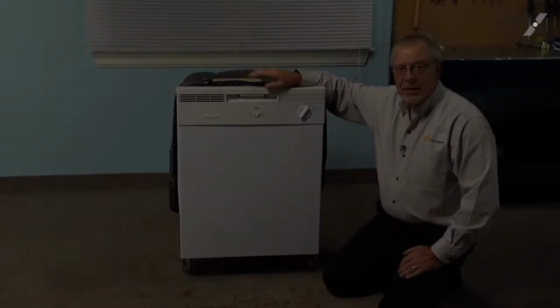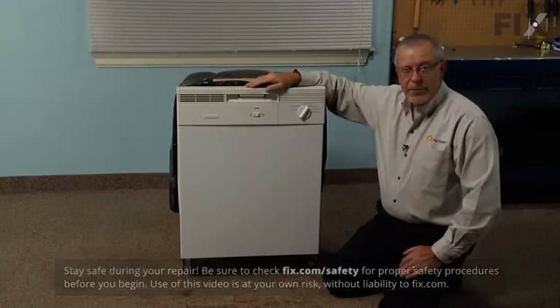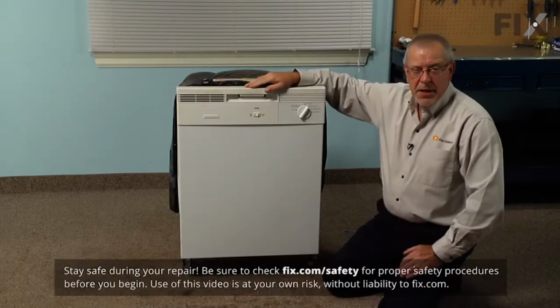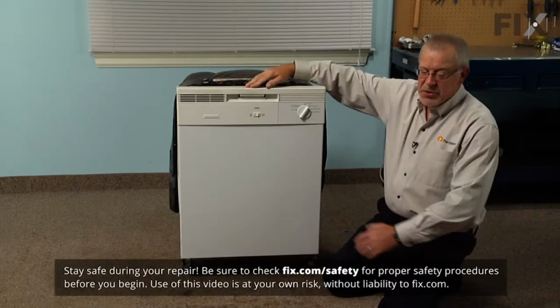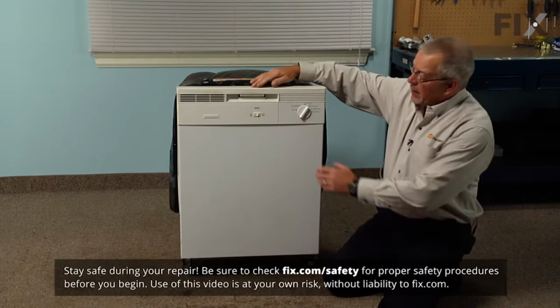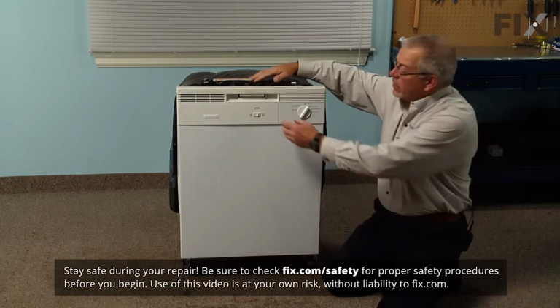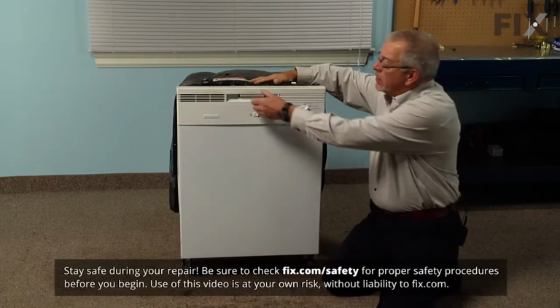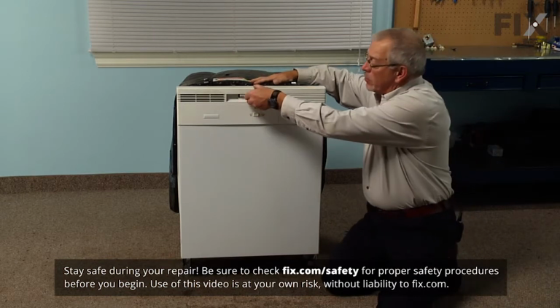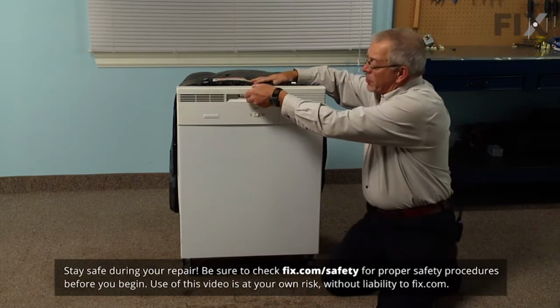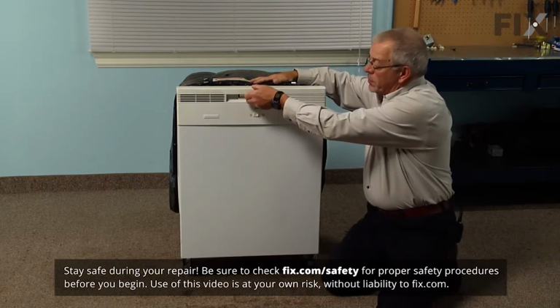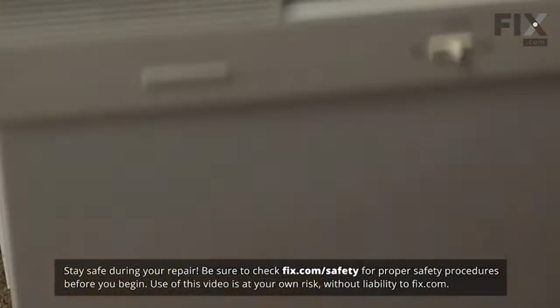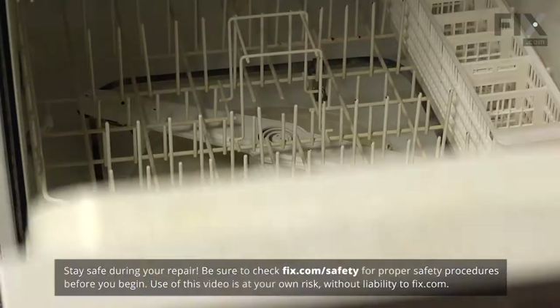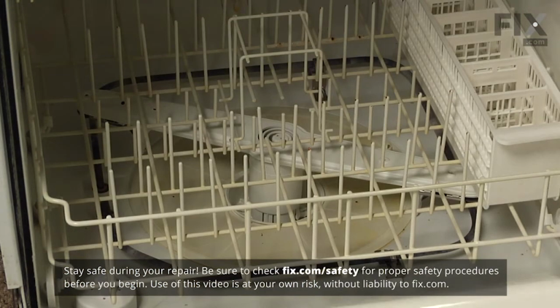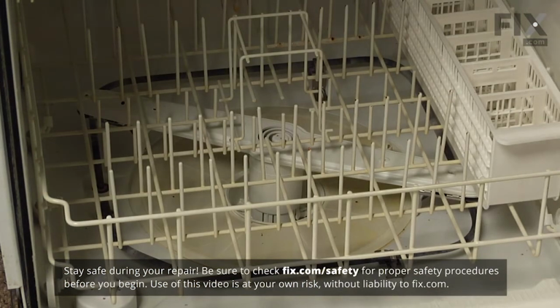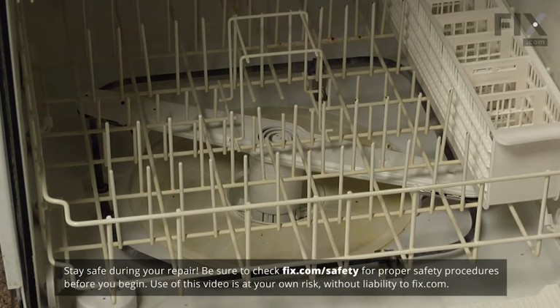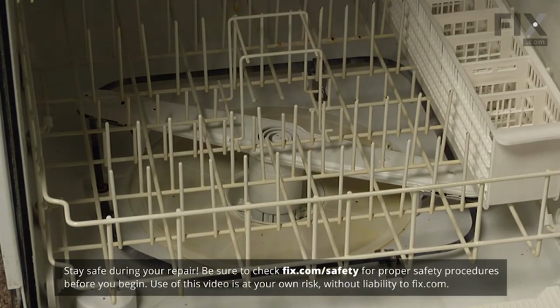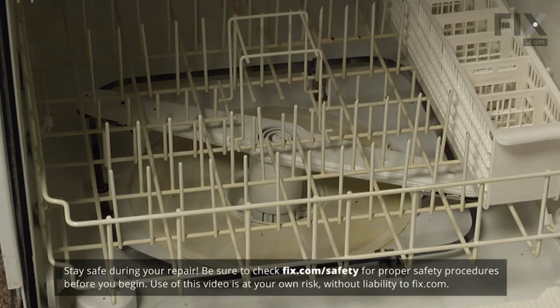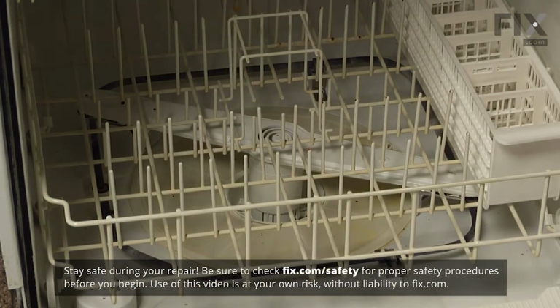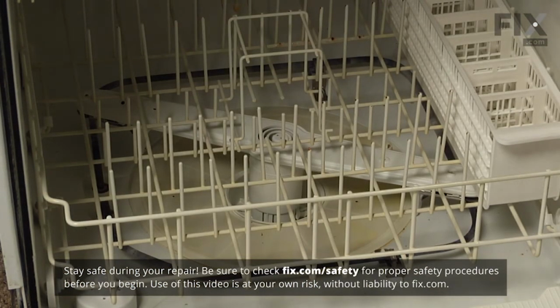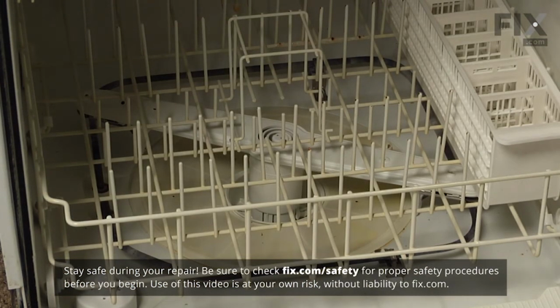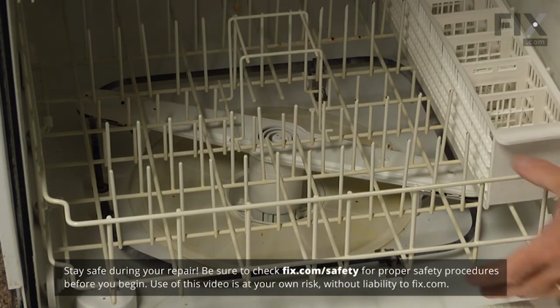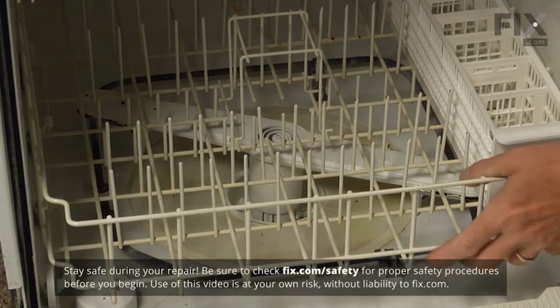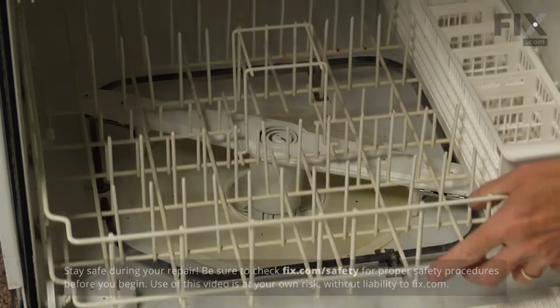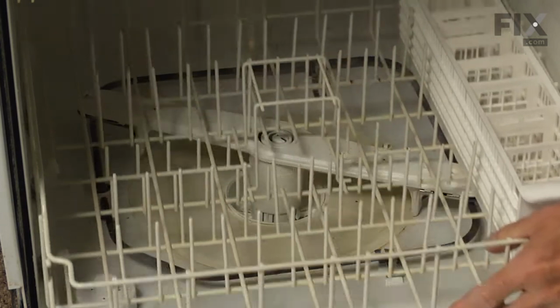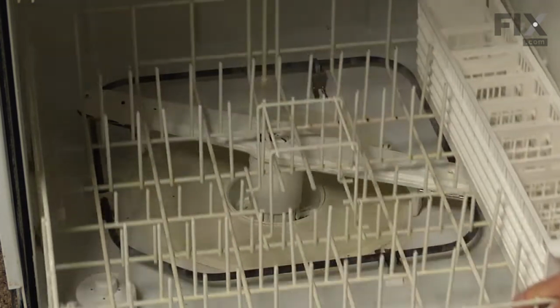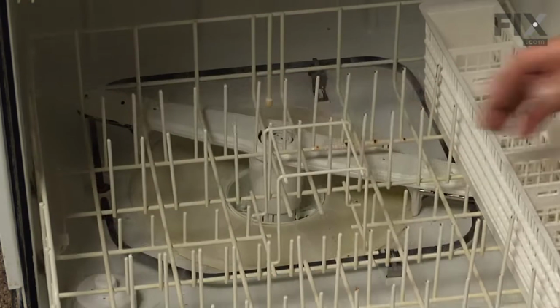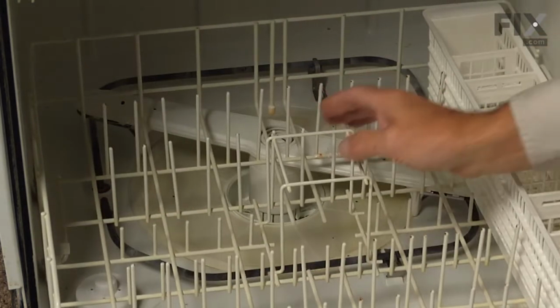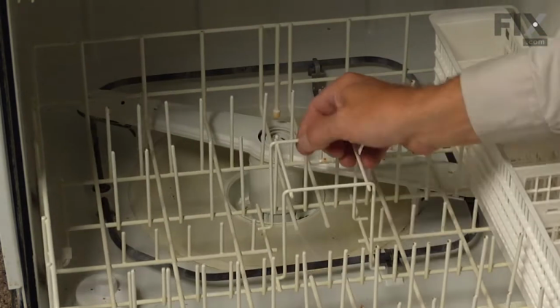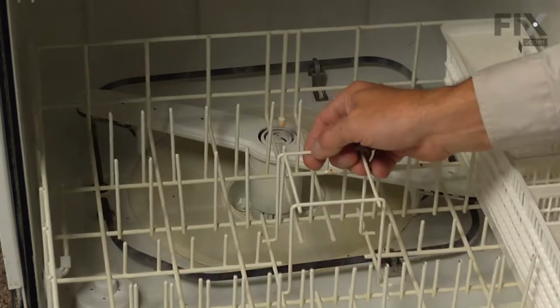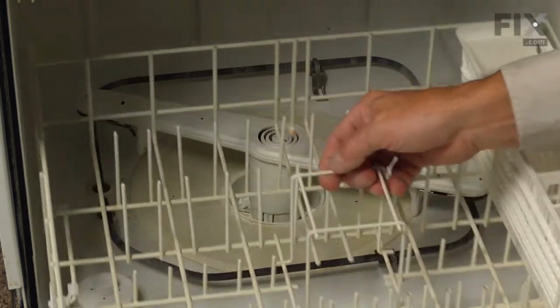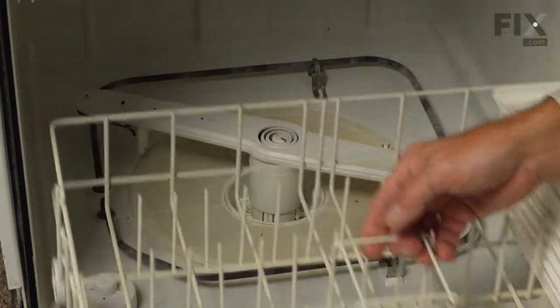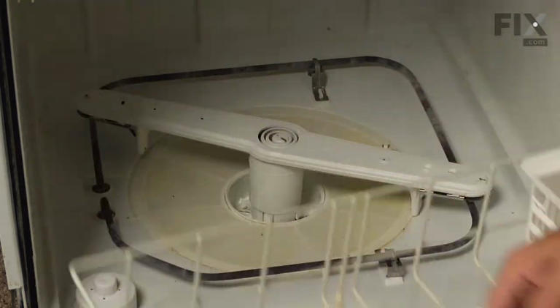The first step in this repair will be to open the dishwasher door completely, remove any items that are on the bottom rack, and then remove the rack.